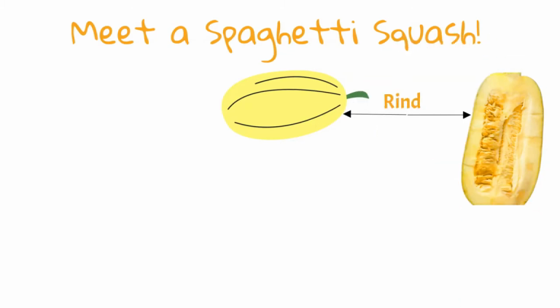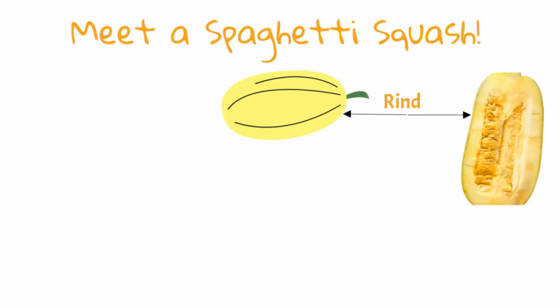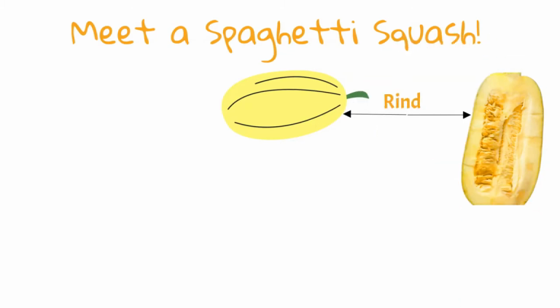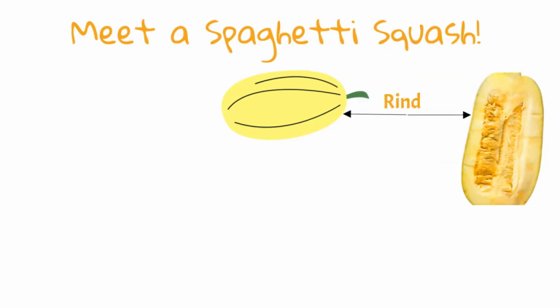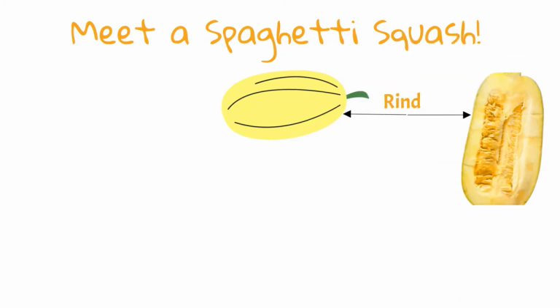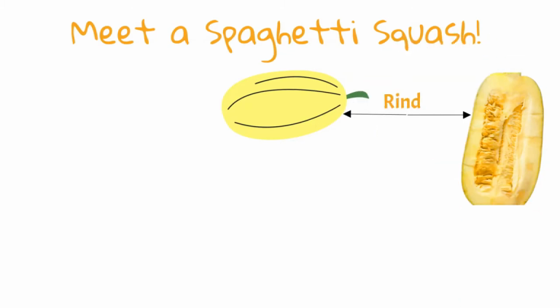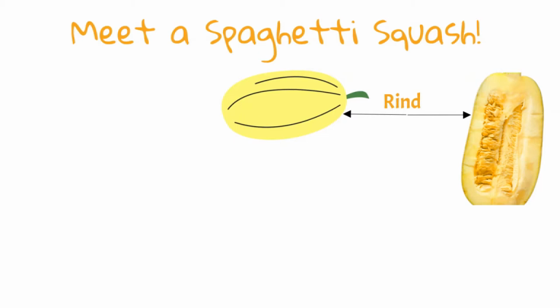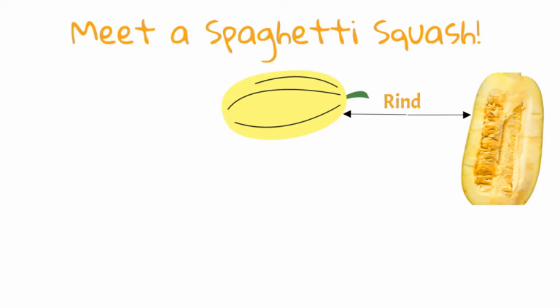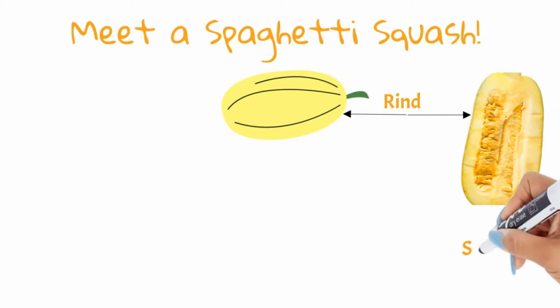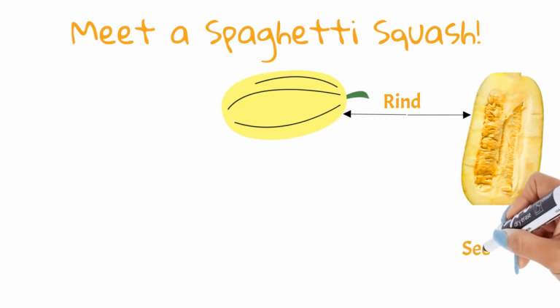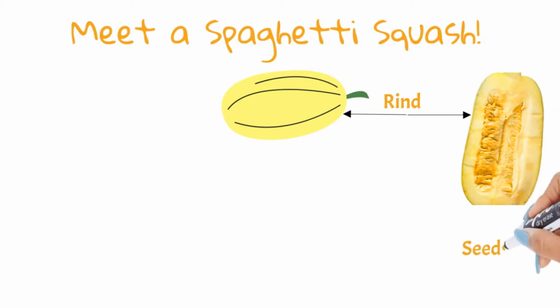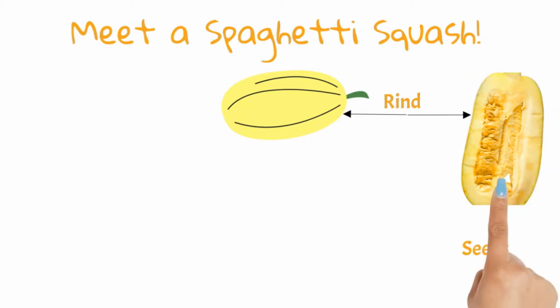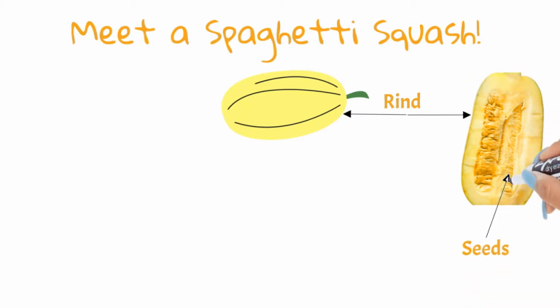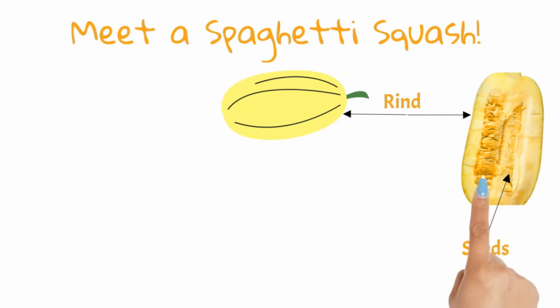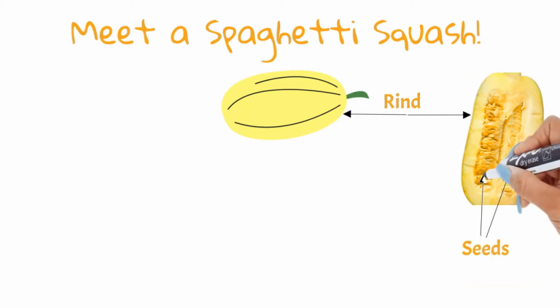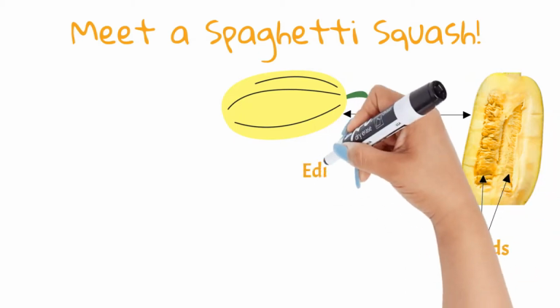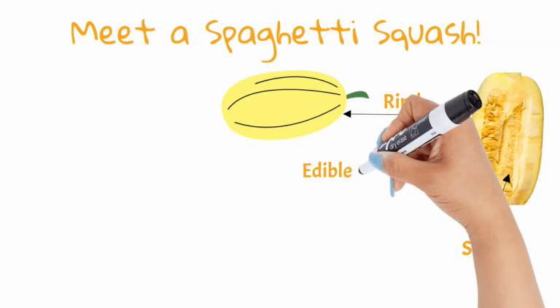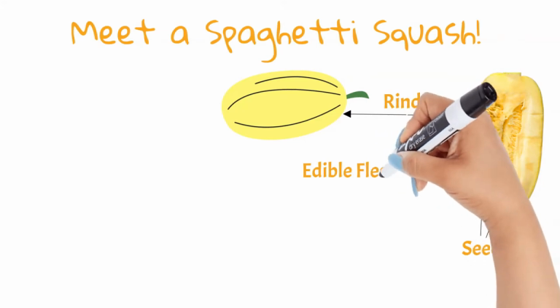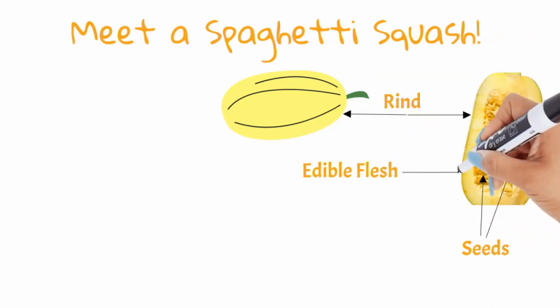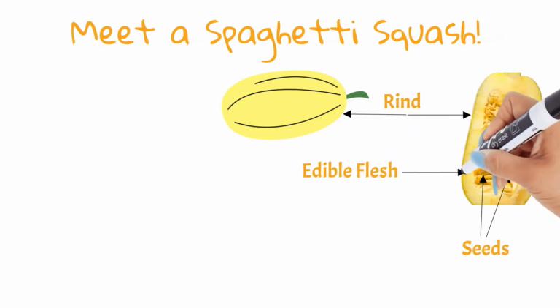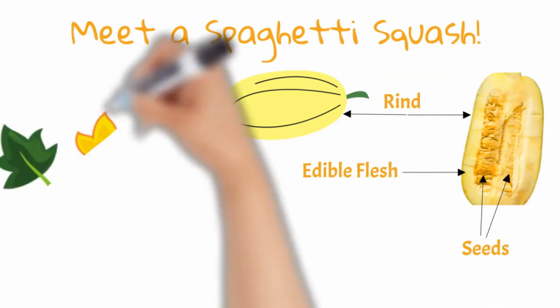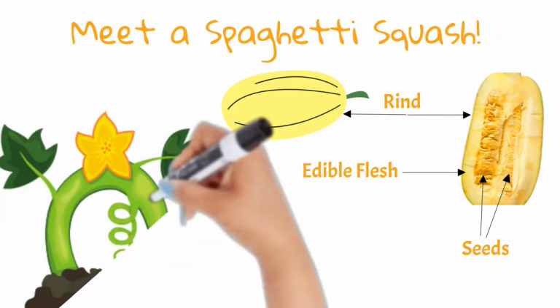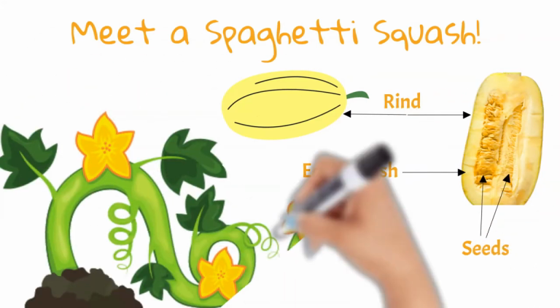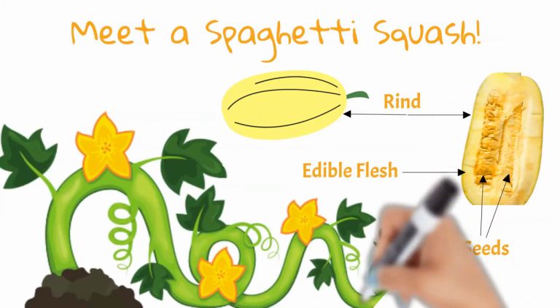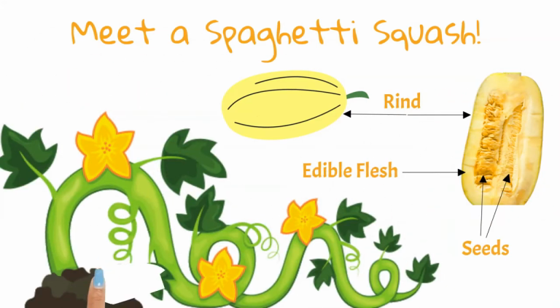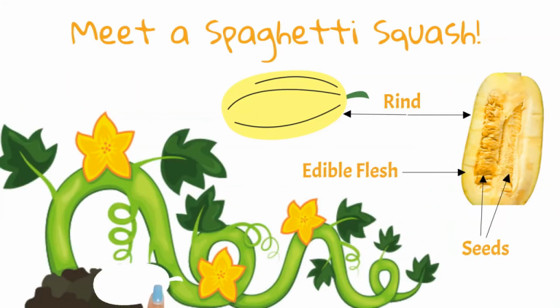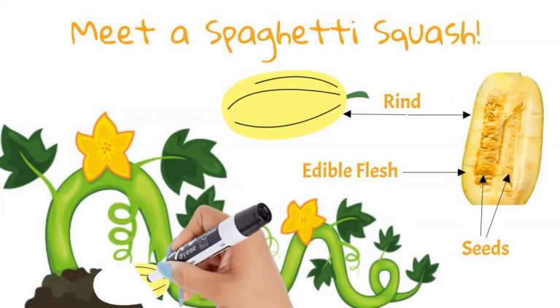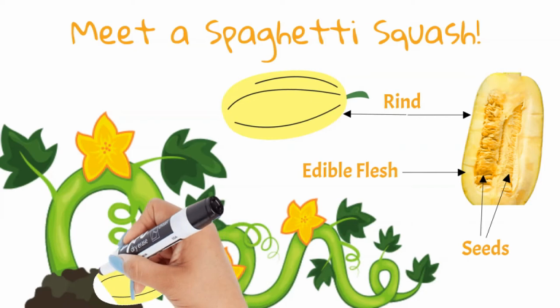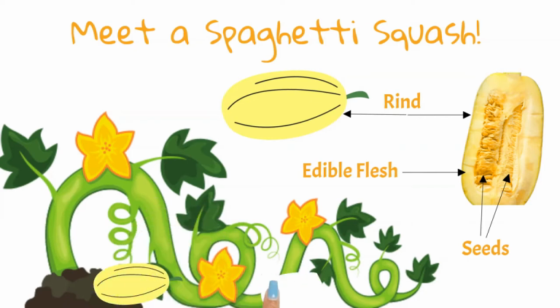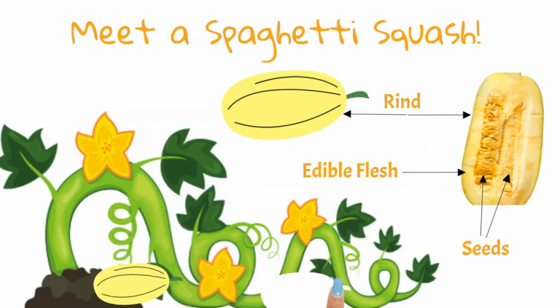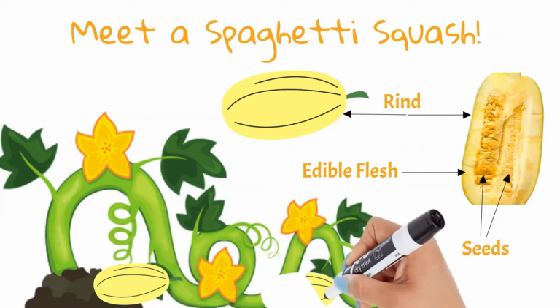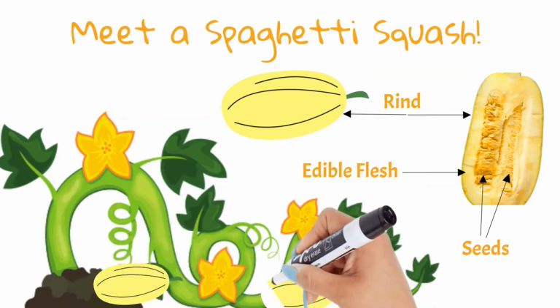Typically with winter squash we don't eat the skin, and we cook it before eating — just like a pumpkin. The inside is full of seeds that we can scrape out, bake, and eat. Spaghetti squash grows on vines just like a pumpkin, and they are likely found lying on the ground just like this.